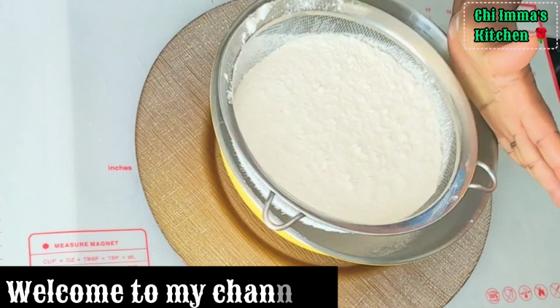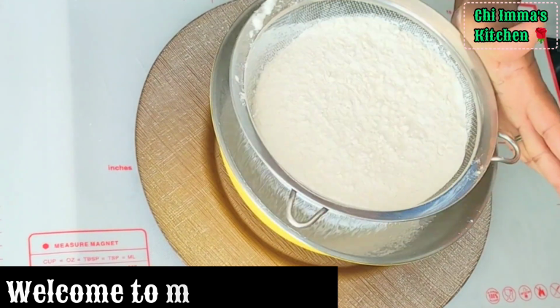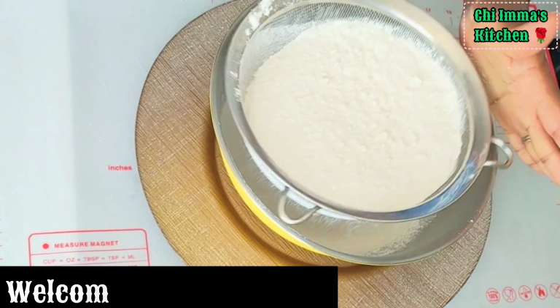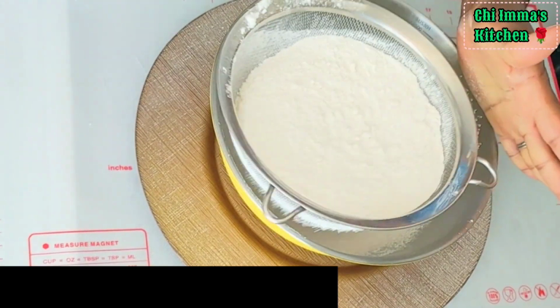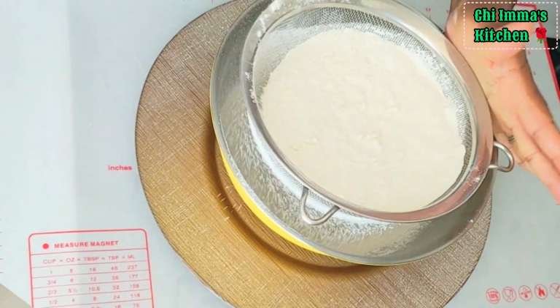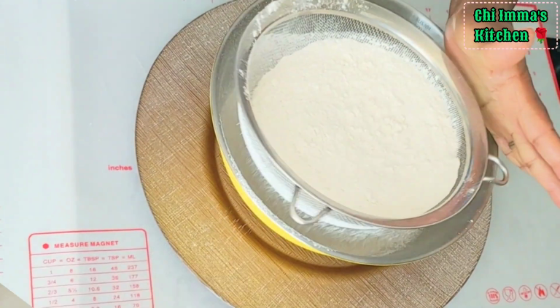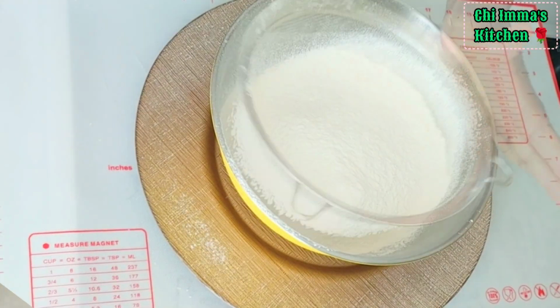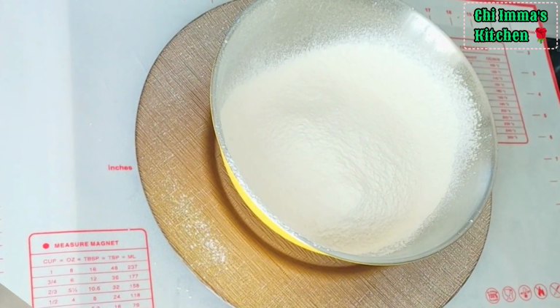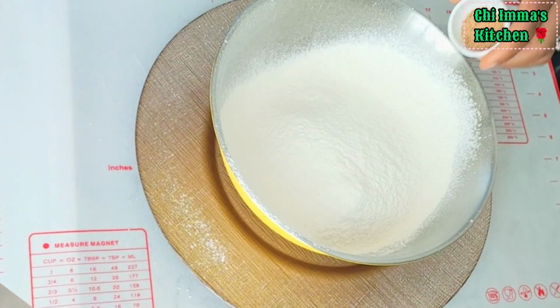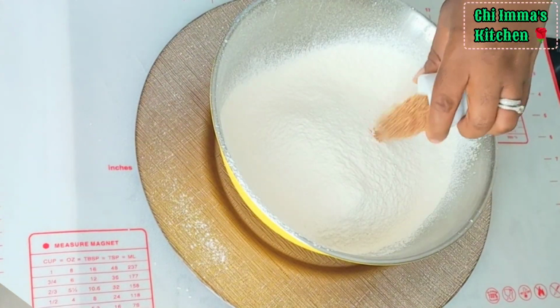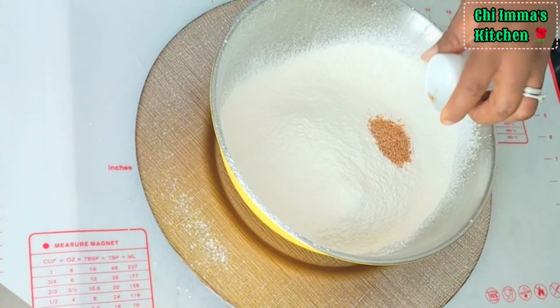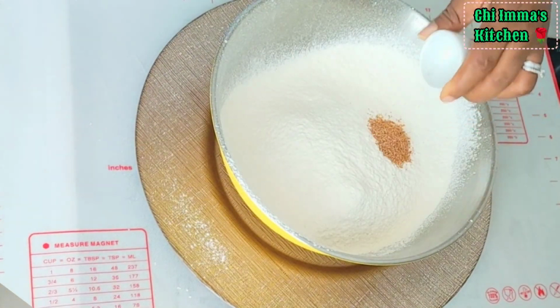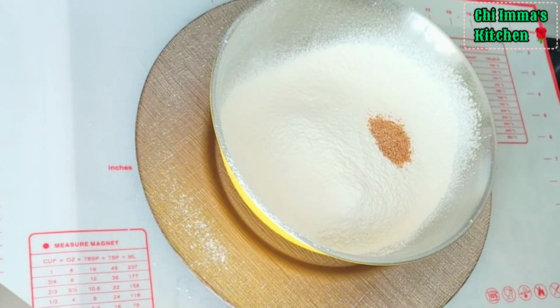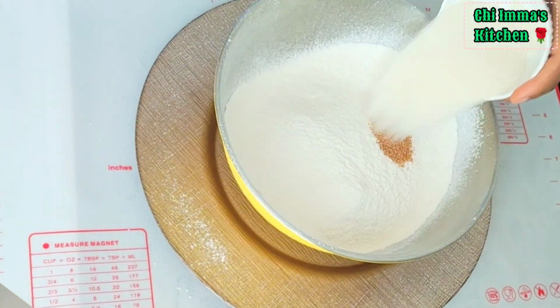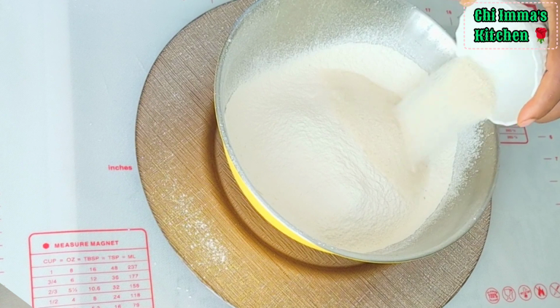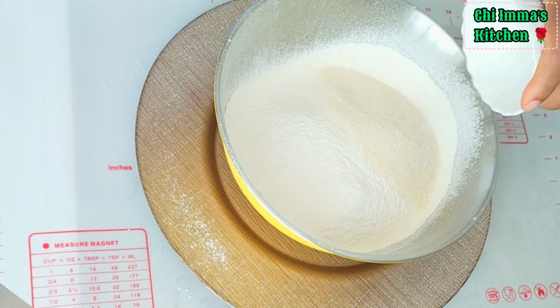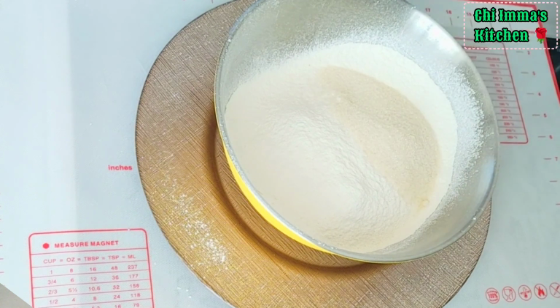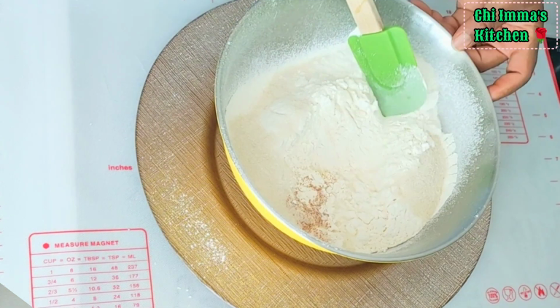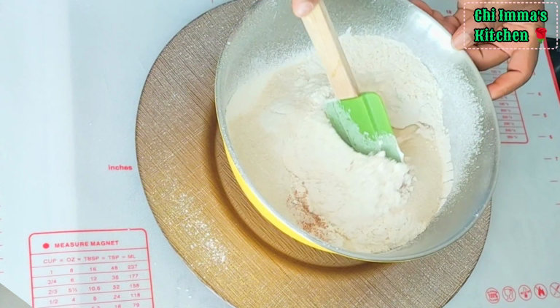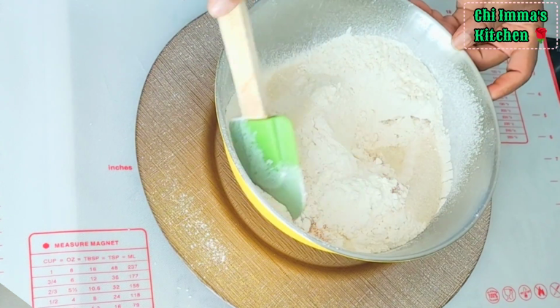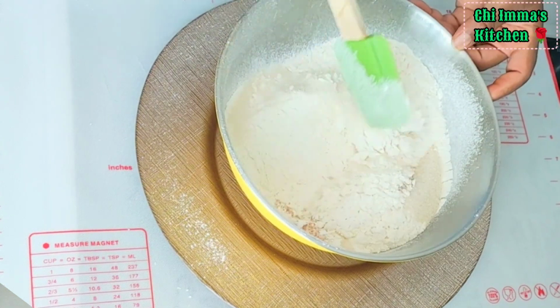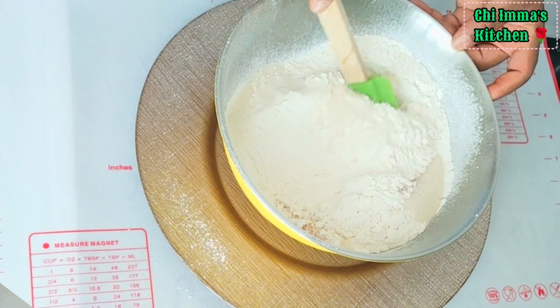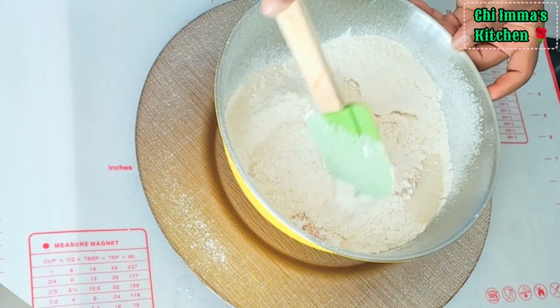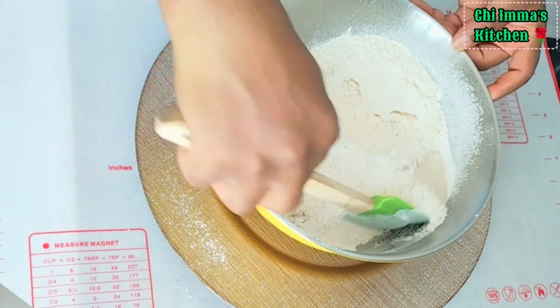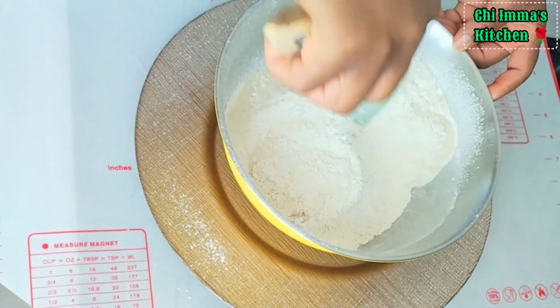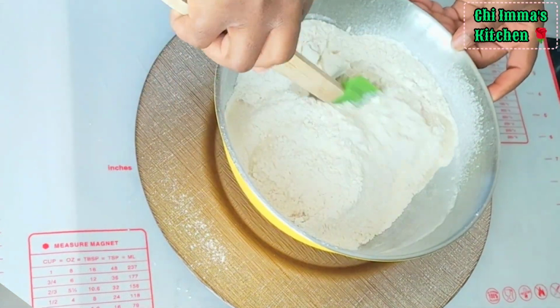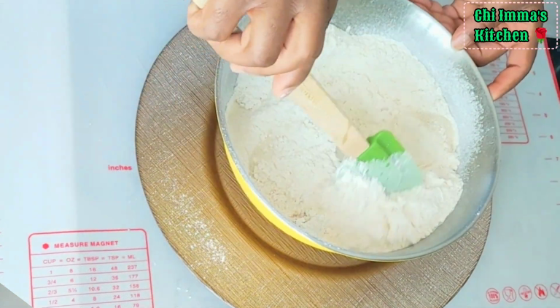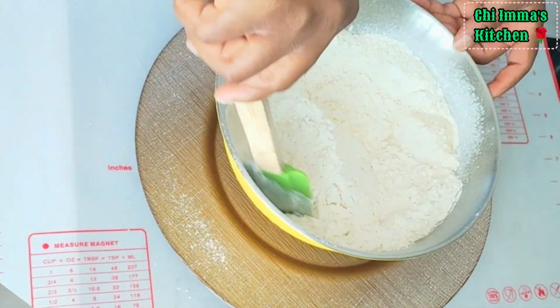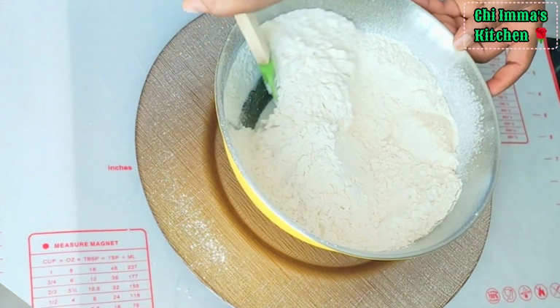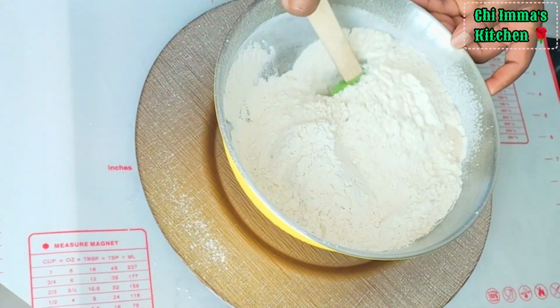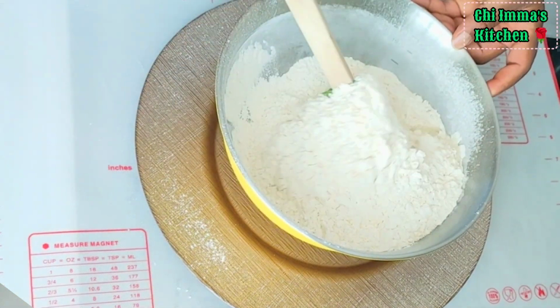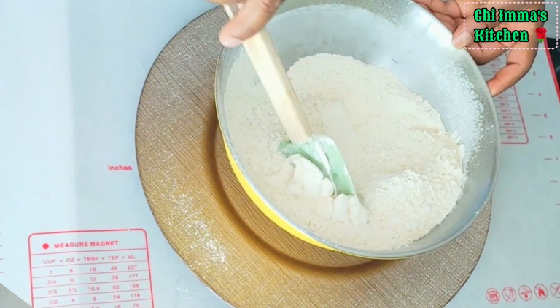To a bowl, I sieve in the flour, add nutmeg and sugar. Mix everything together until it combines.